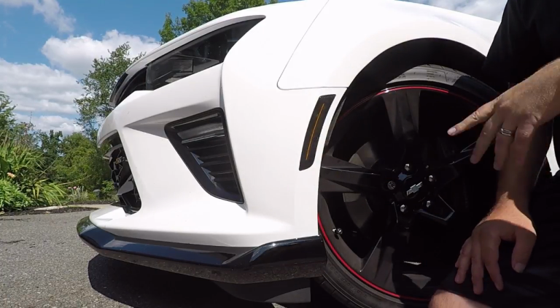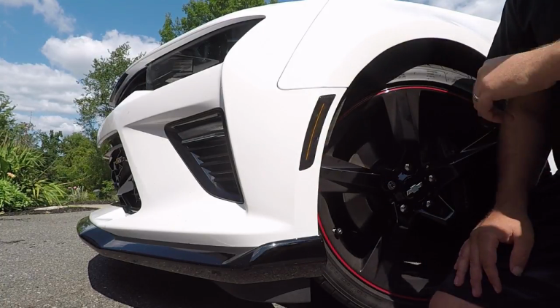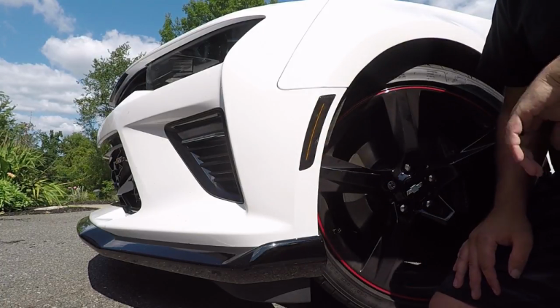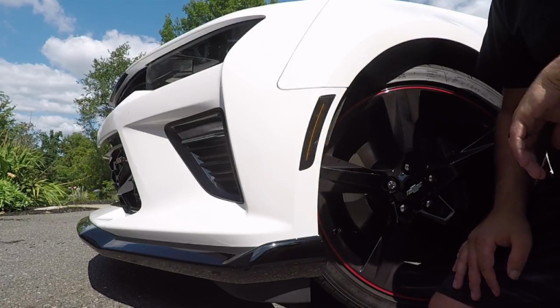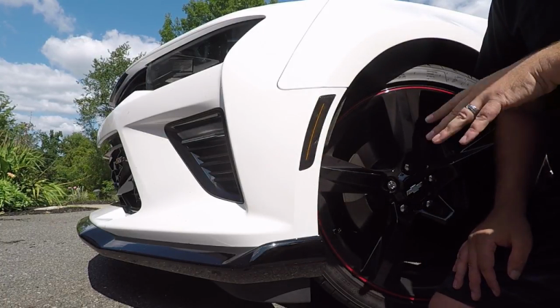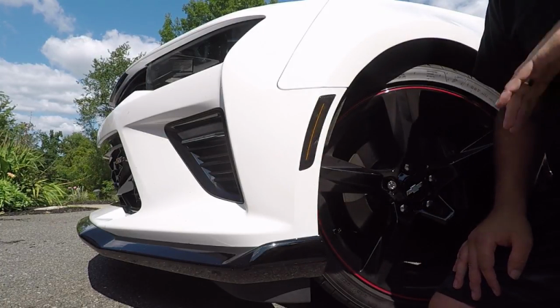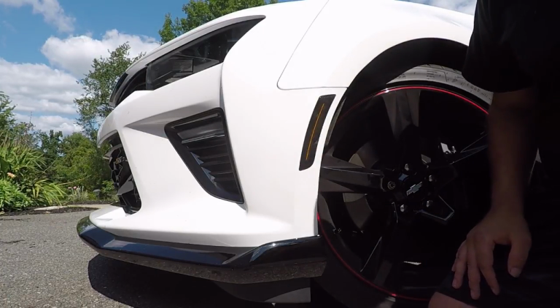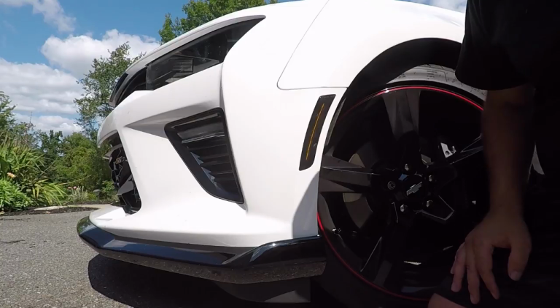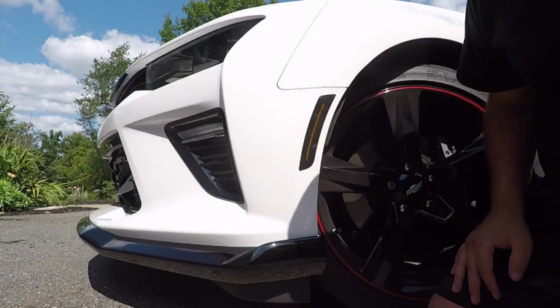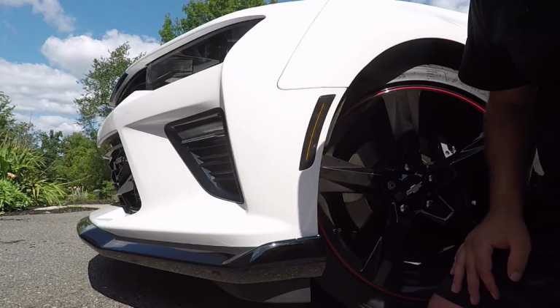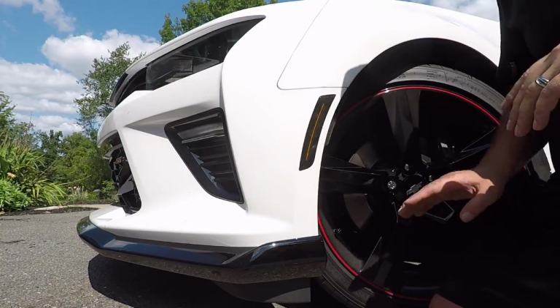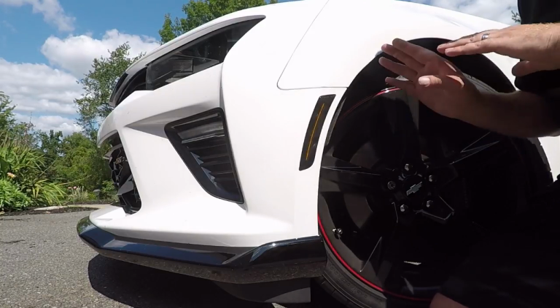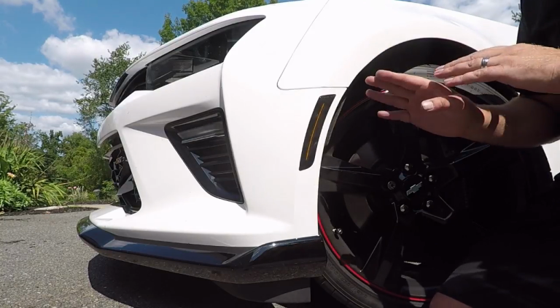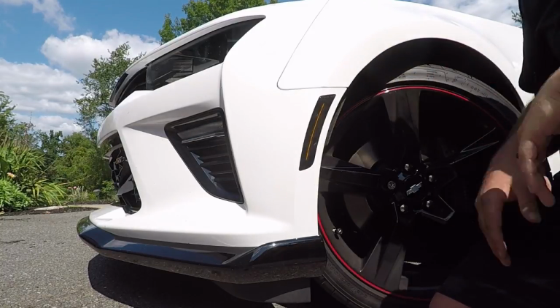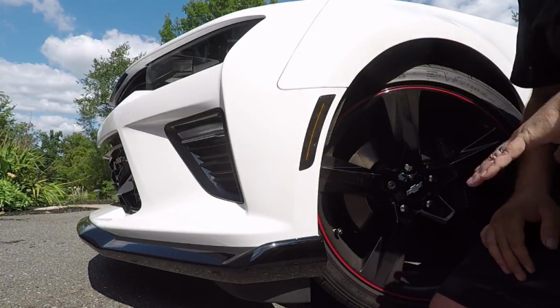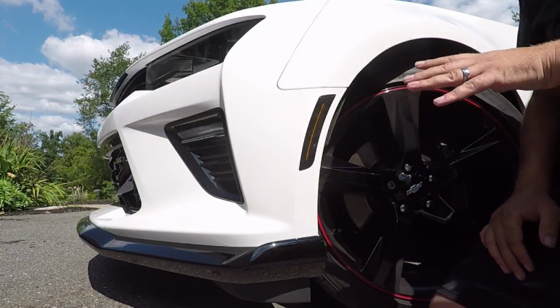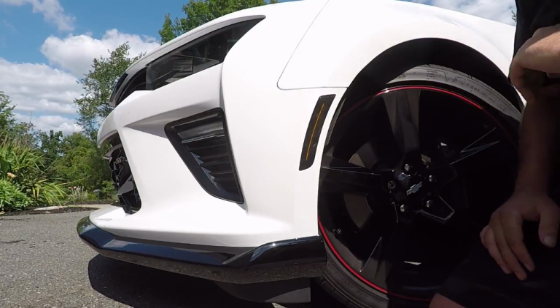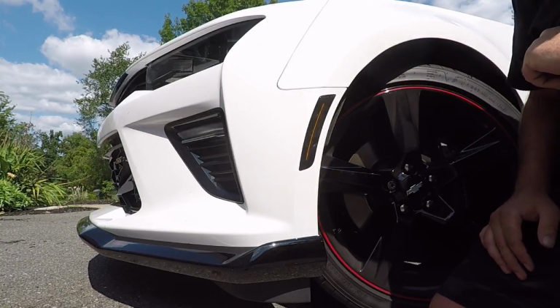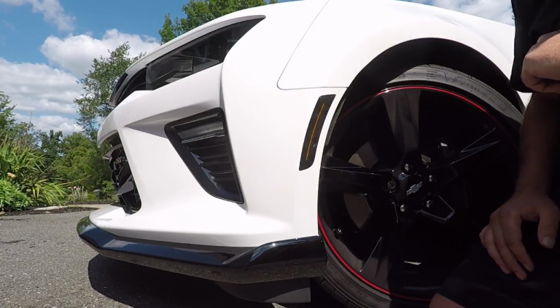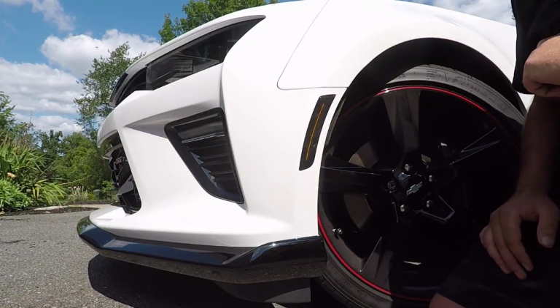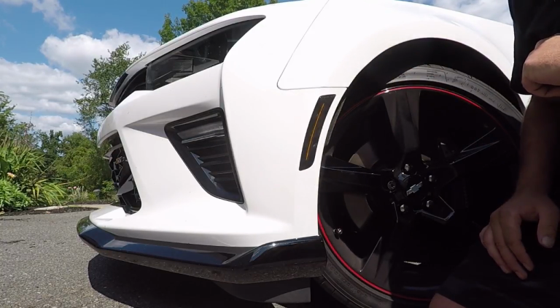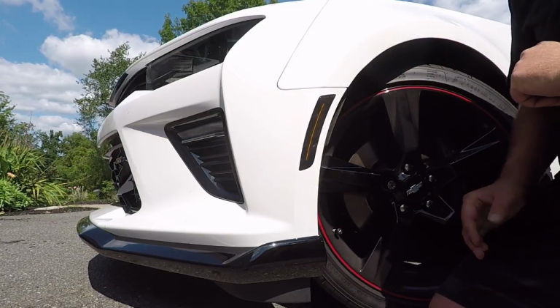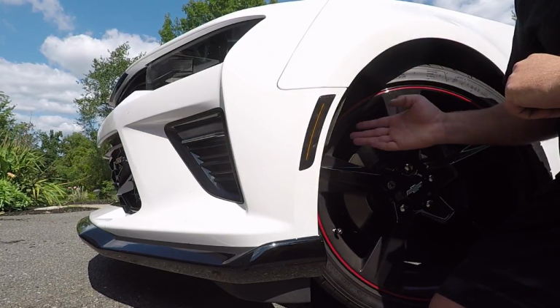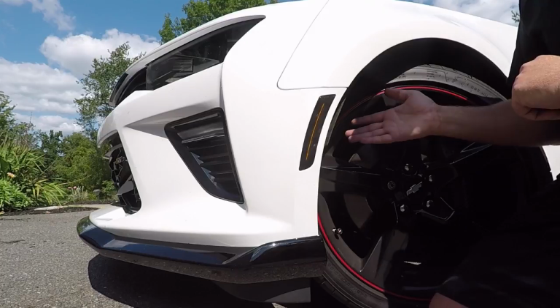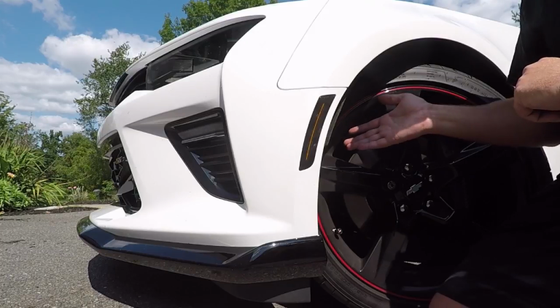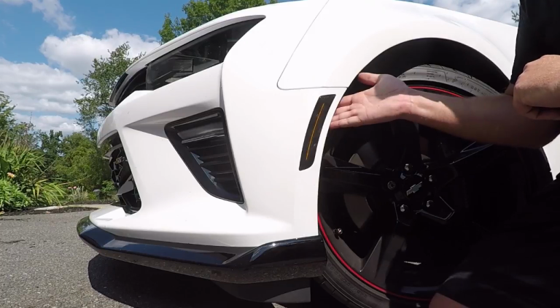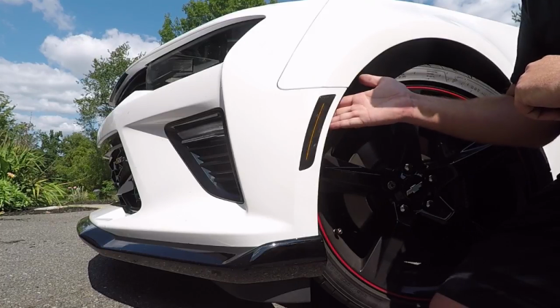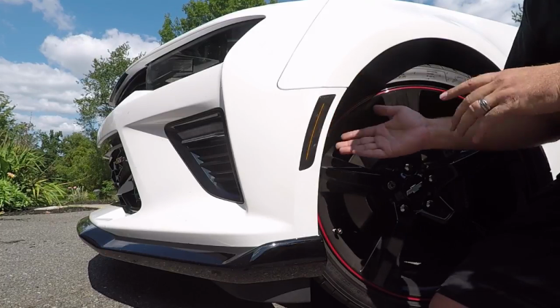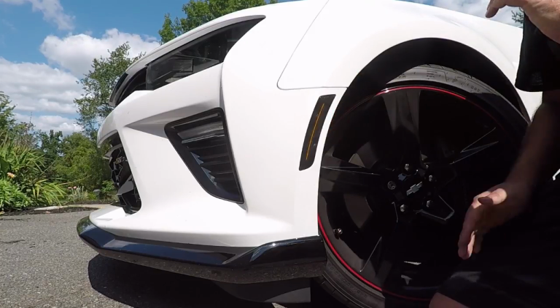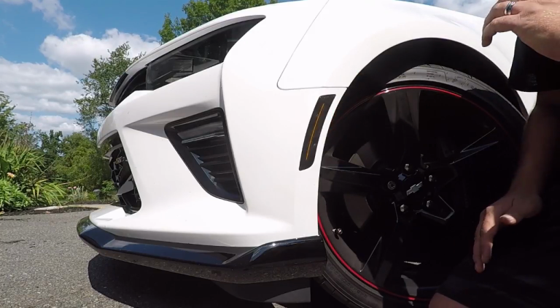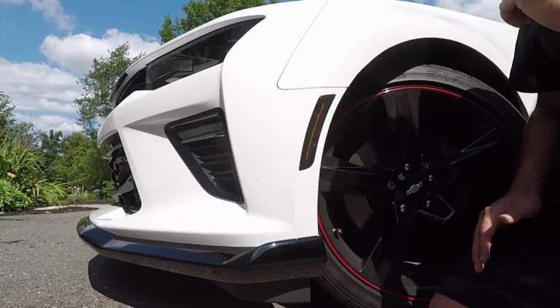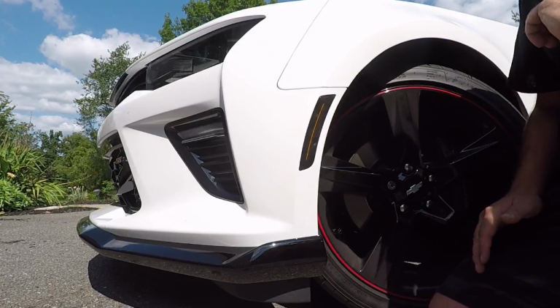And there it is. Even in the daylight this looks really nice — it's just a real sleek, more modern look for this car. We're going to put our bolts back in the inner fender and then we're going to do the rear.